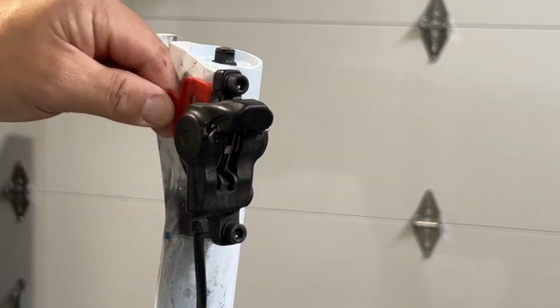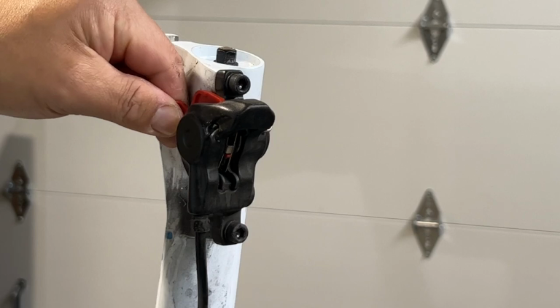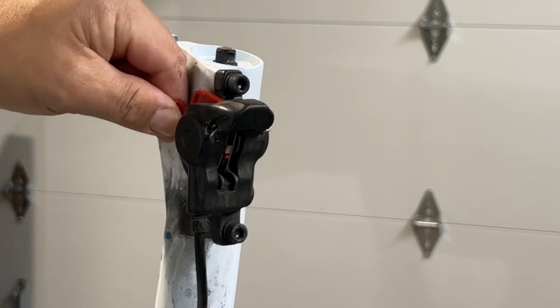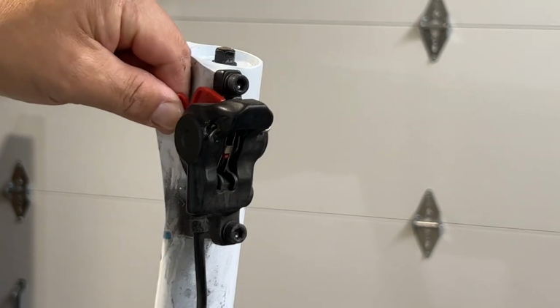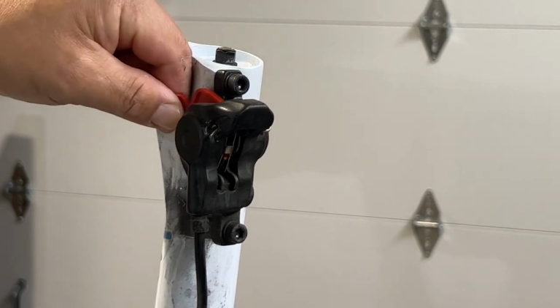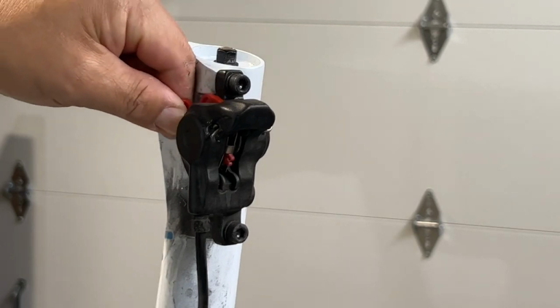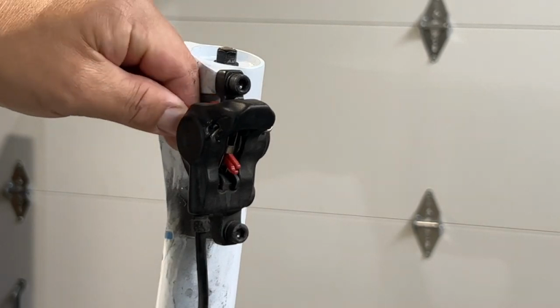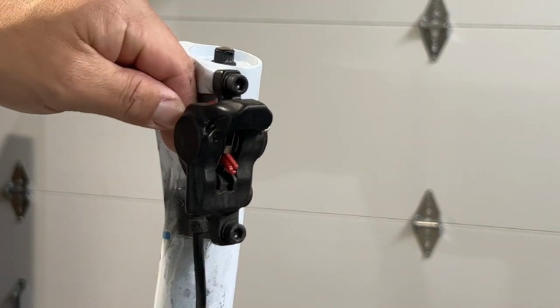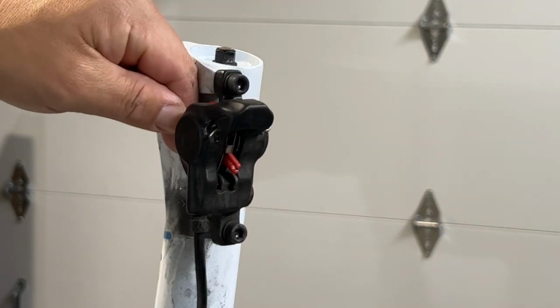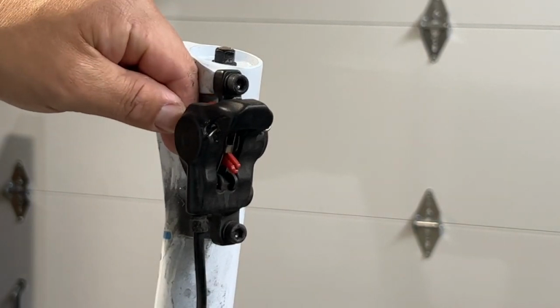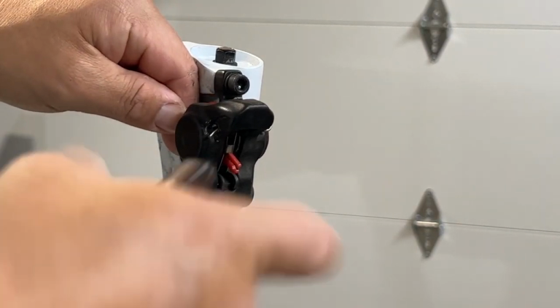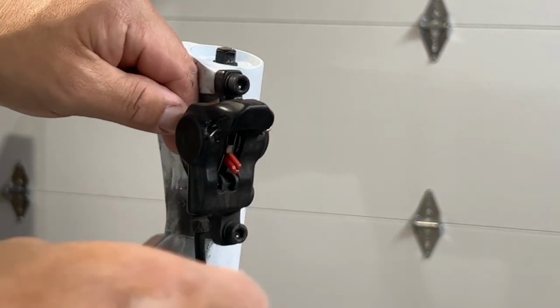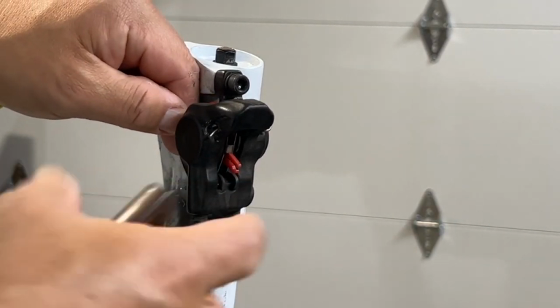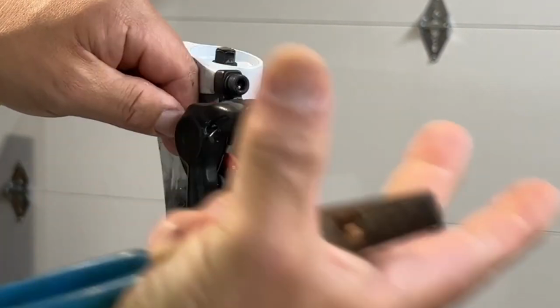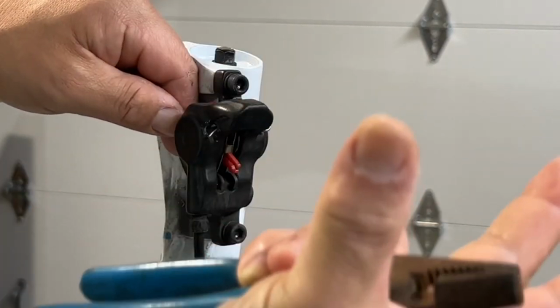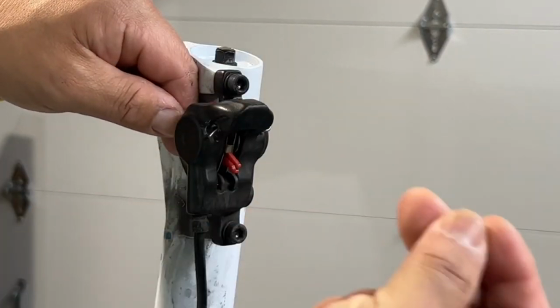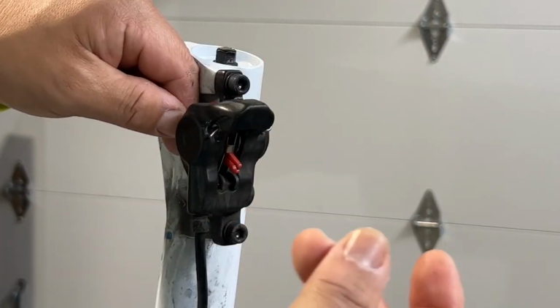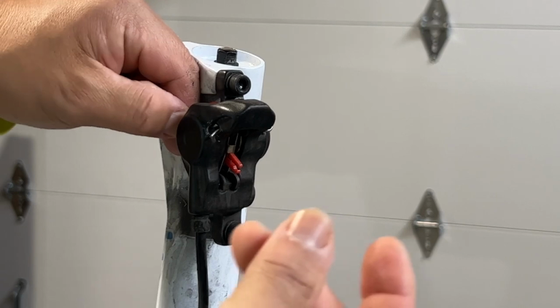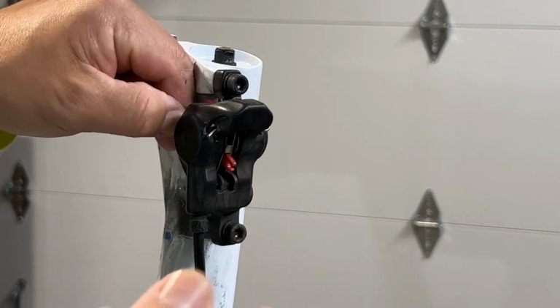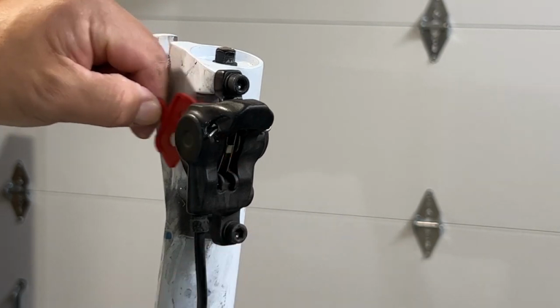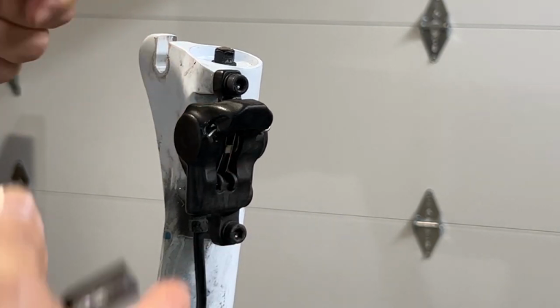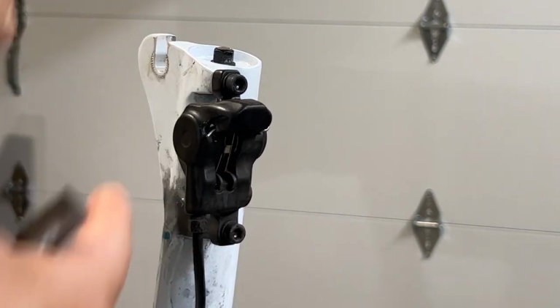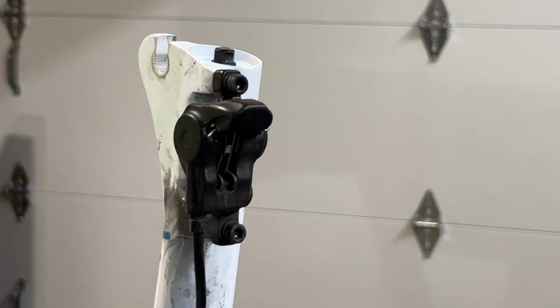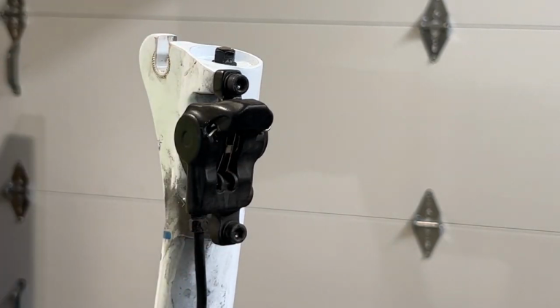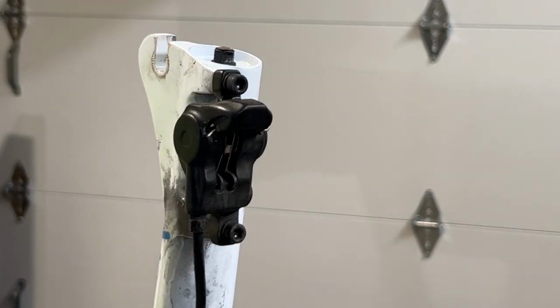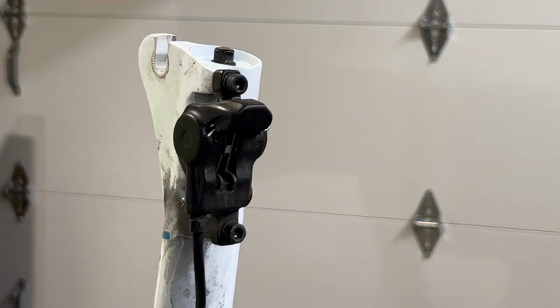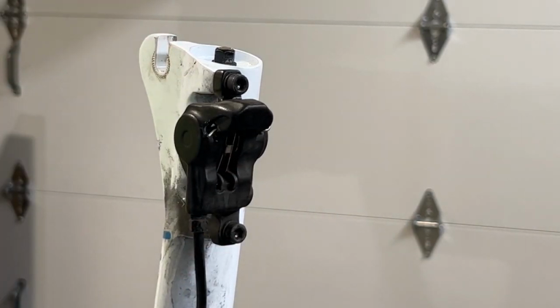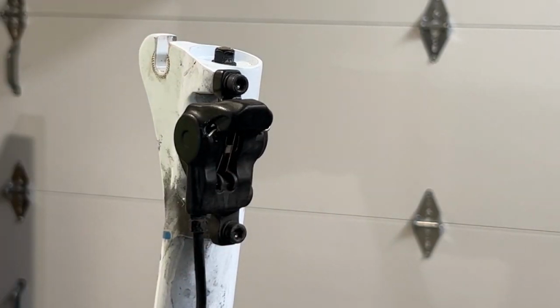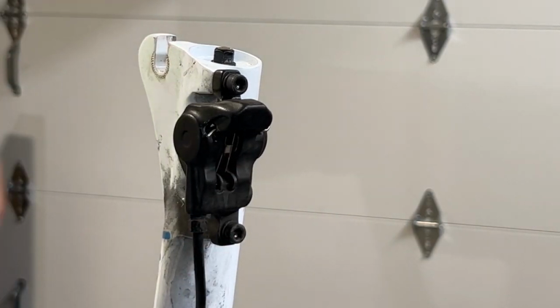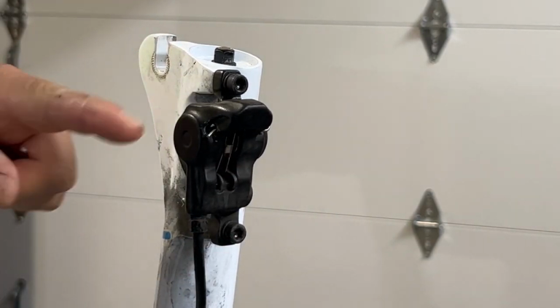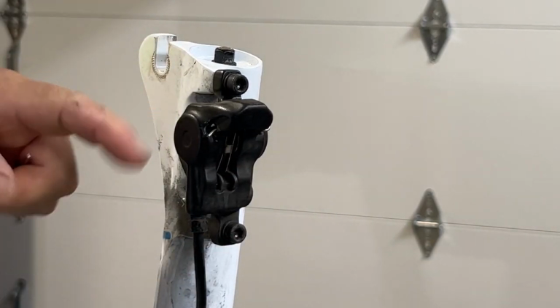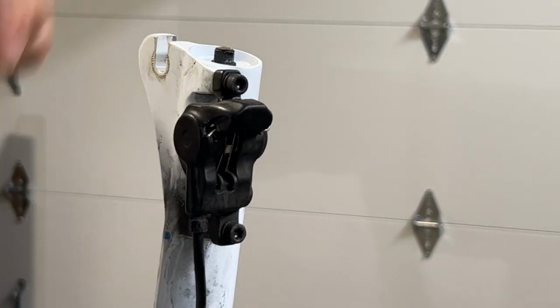That way, I don't accidentally hit the brake pedal or brake lever and cause the calipers to come in. So the first thing is I'll remove that spacer.